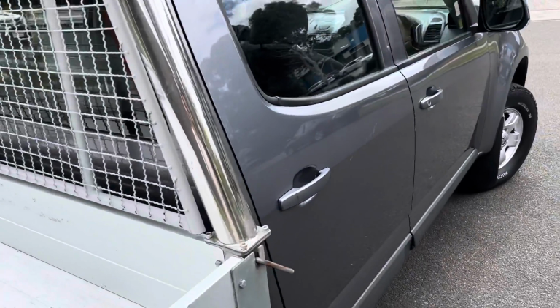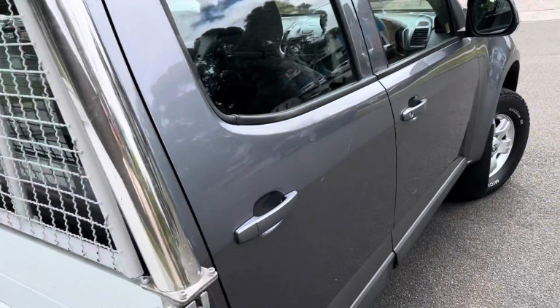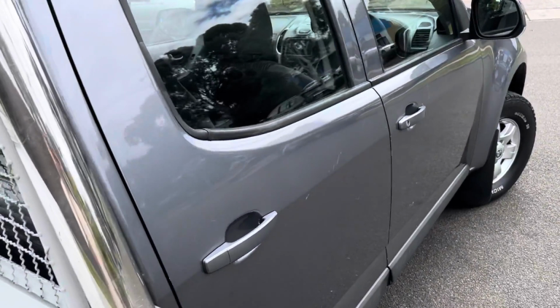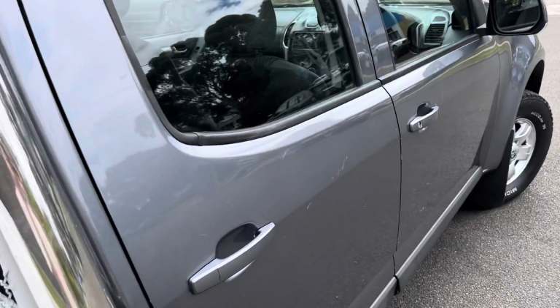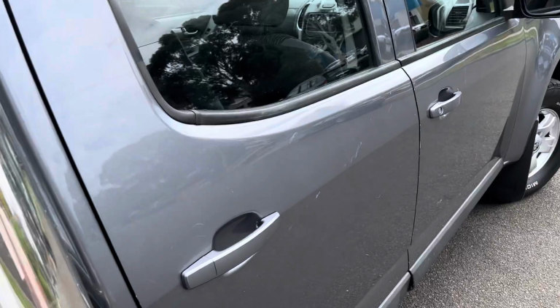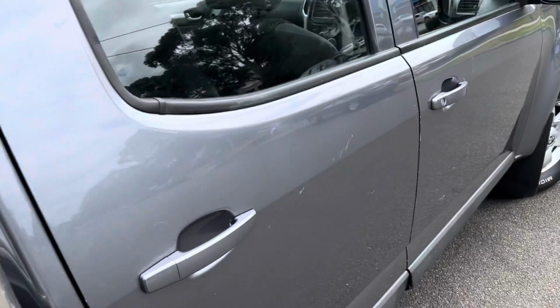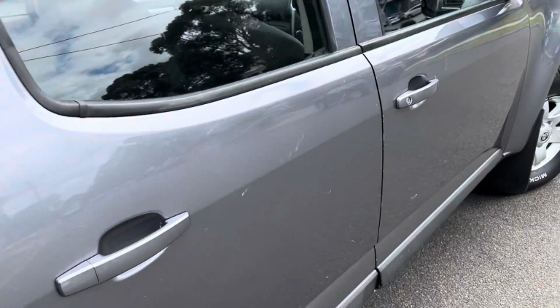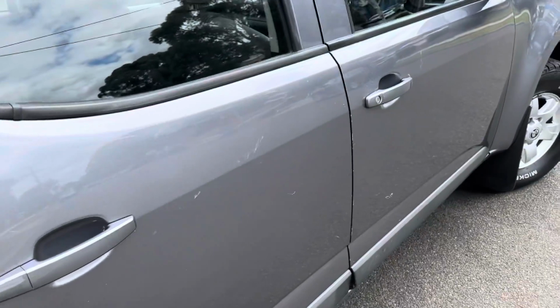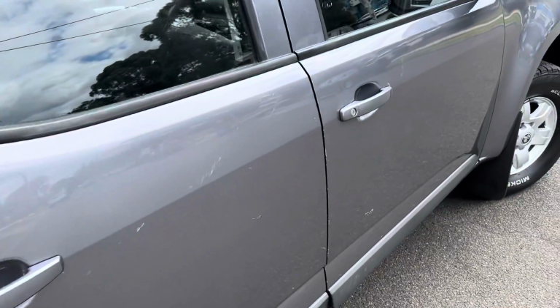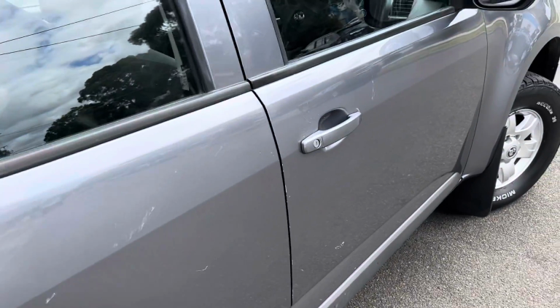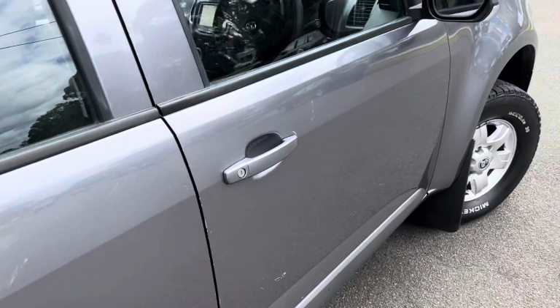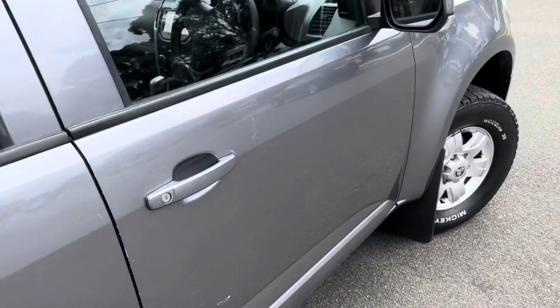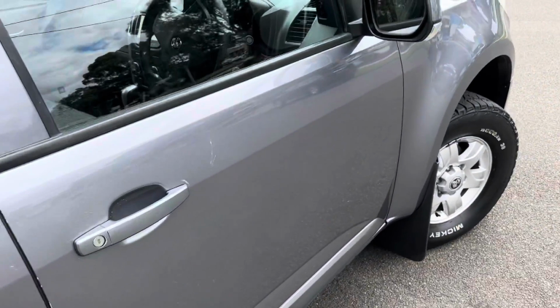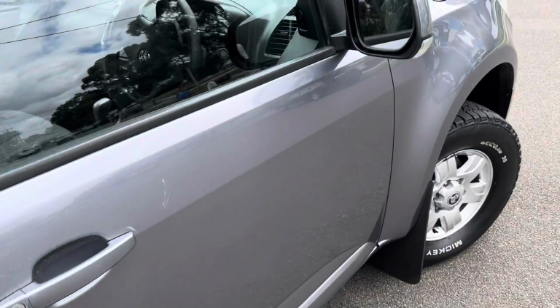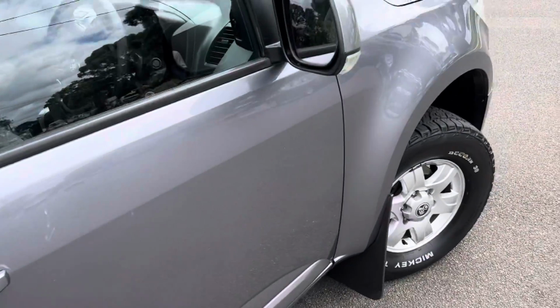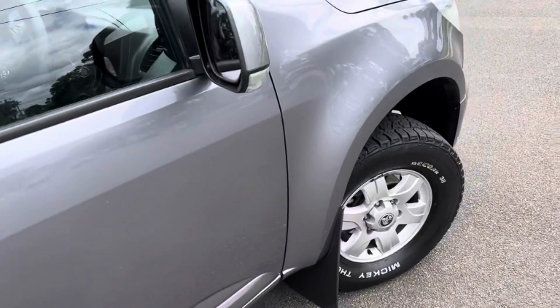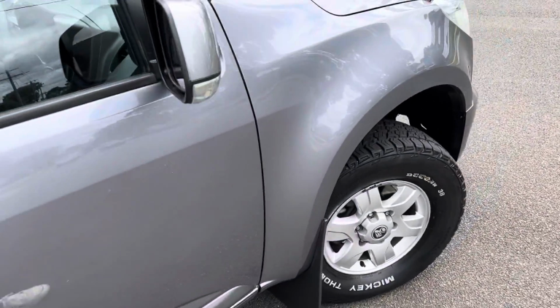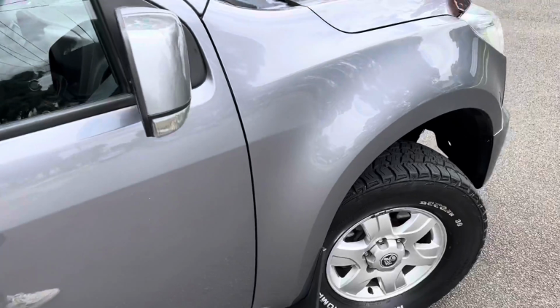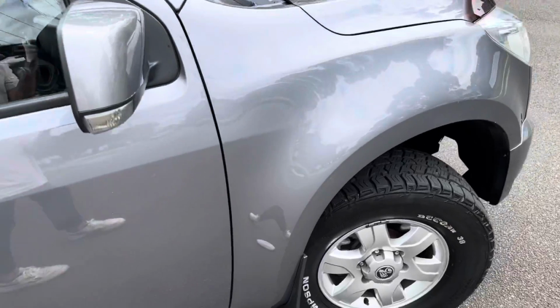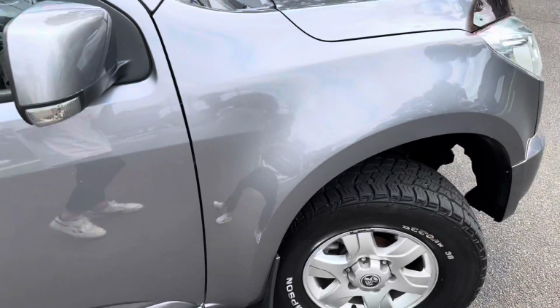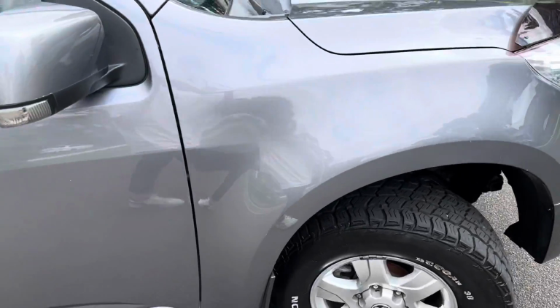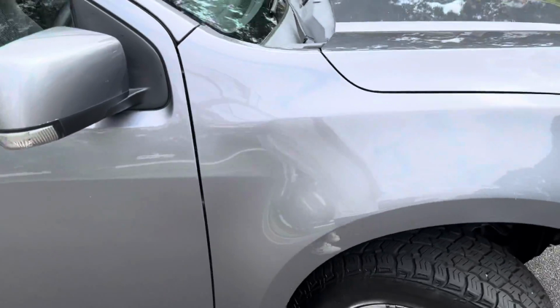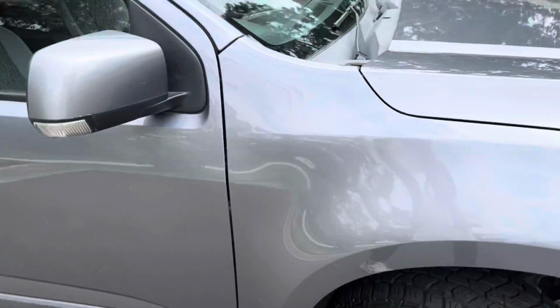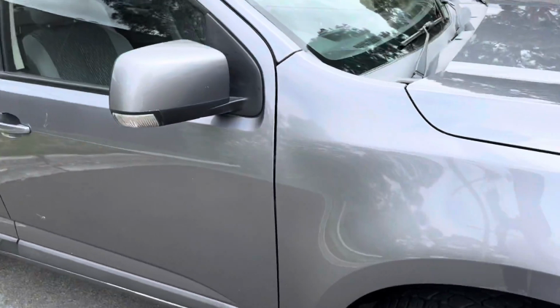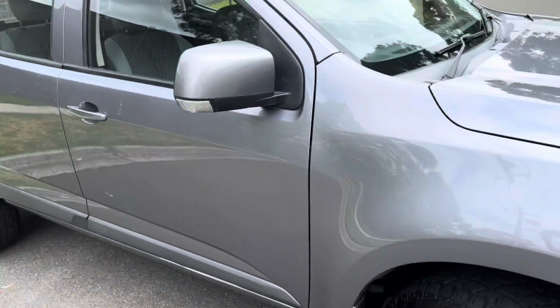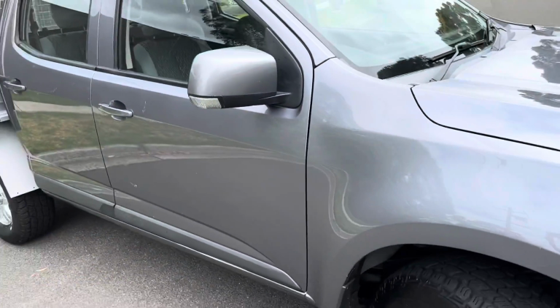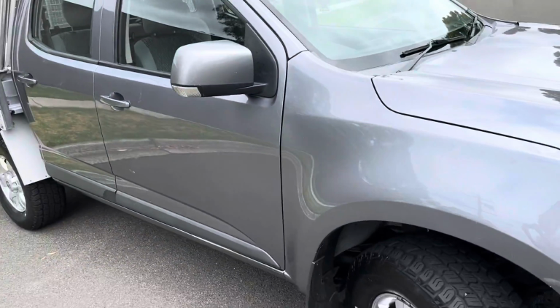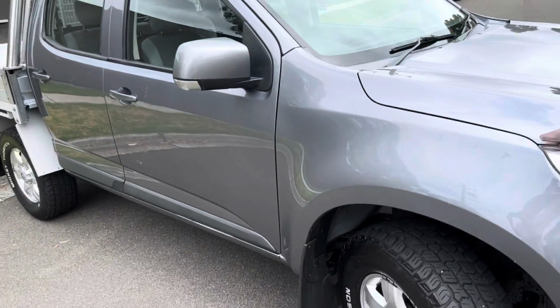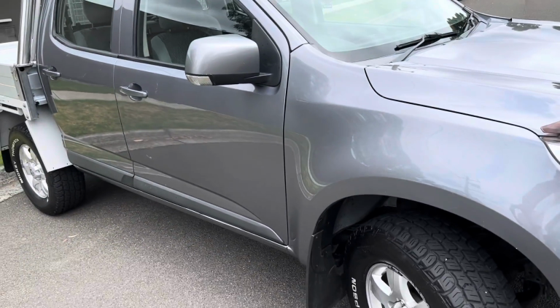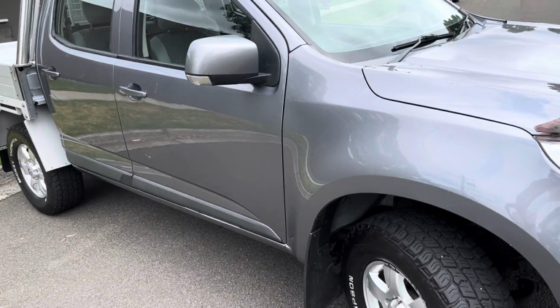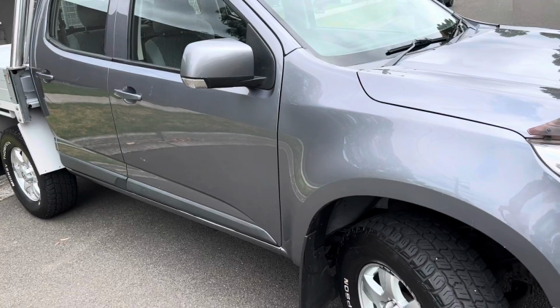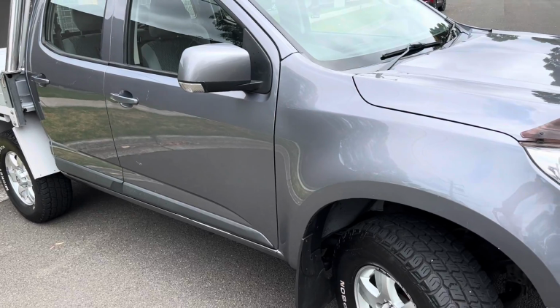It's got a full service history, which we'll take you through a little bit later into the video, and the automatic transmission, and it's ready for immediate delivery here on our showroom floor as we take a look at the front of the car.